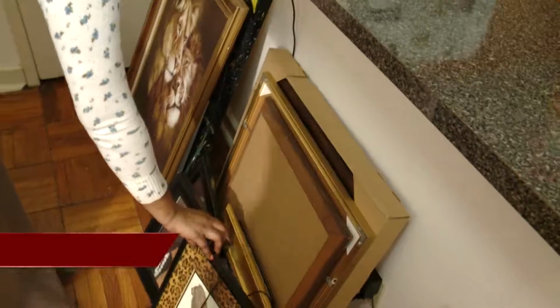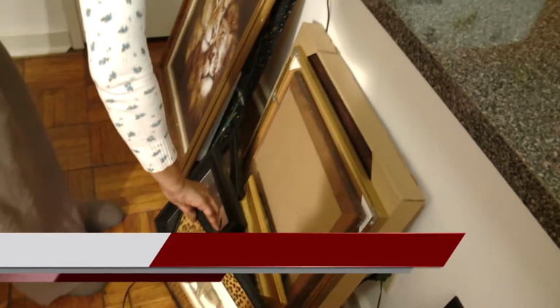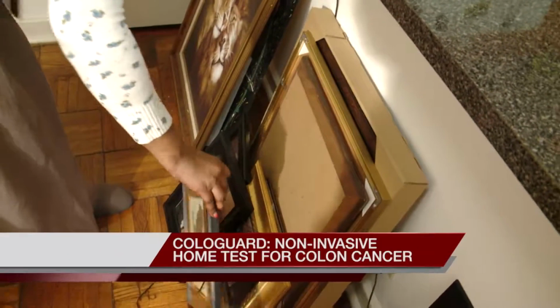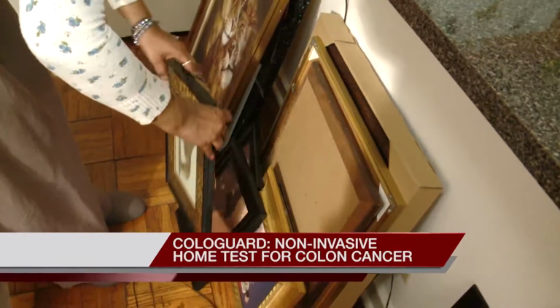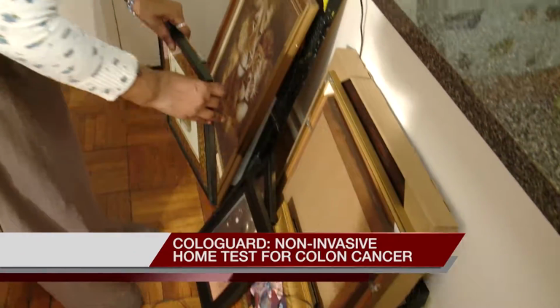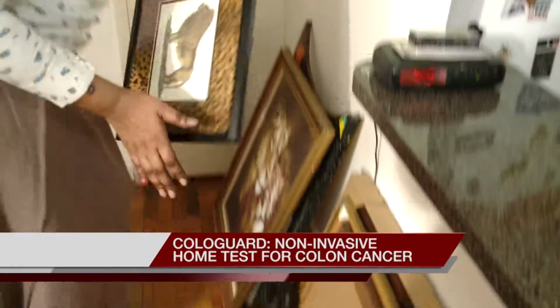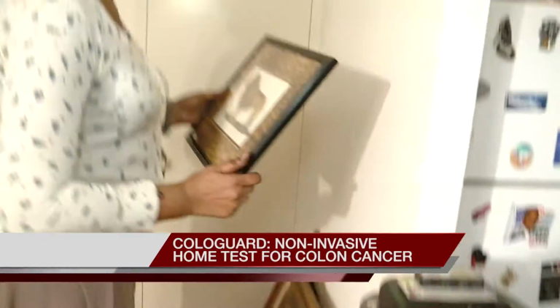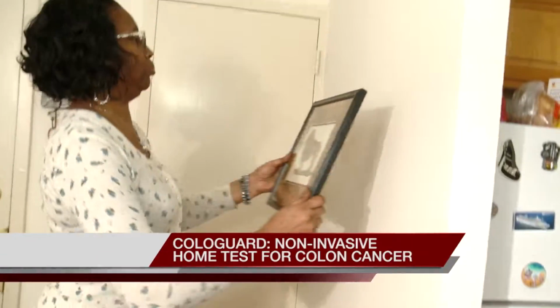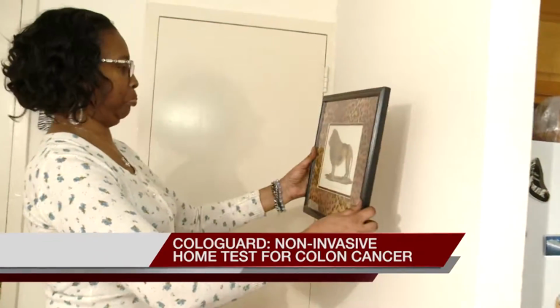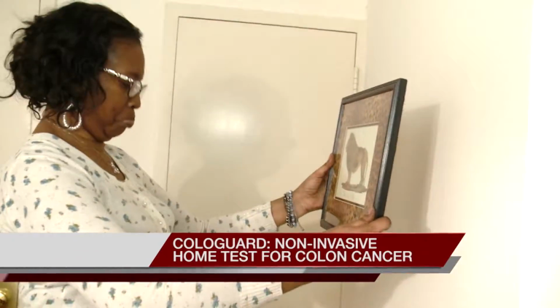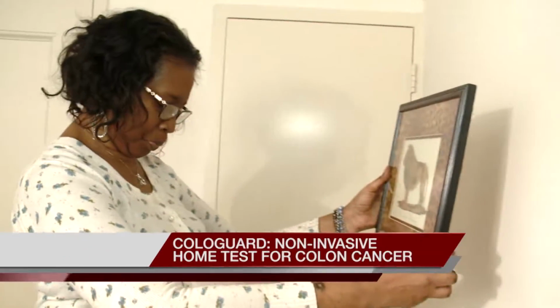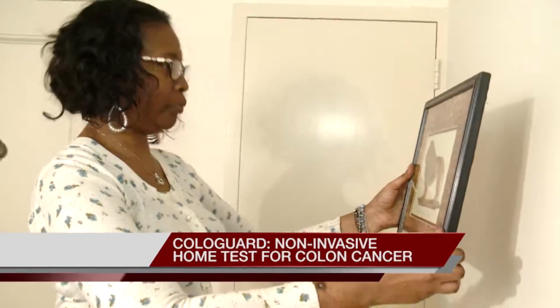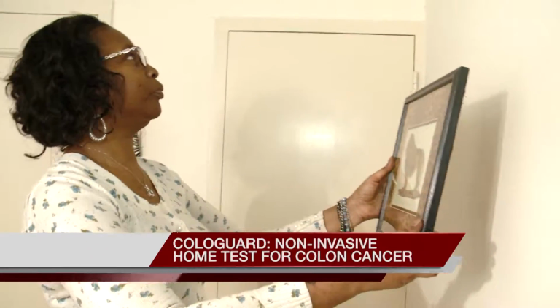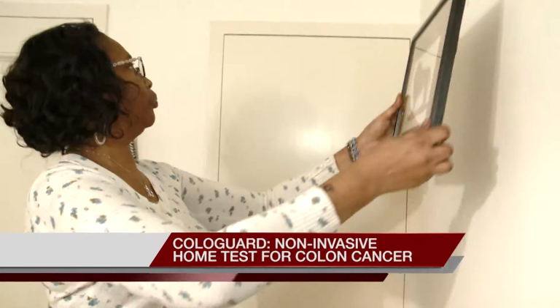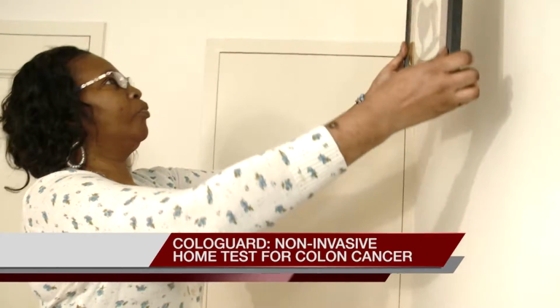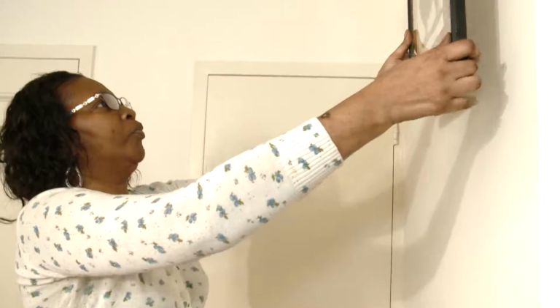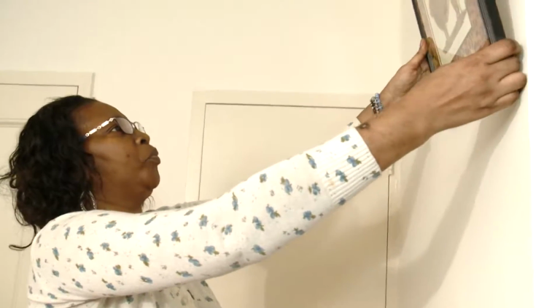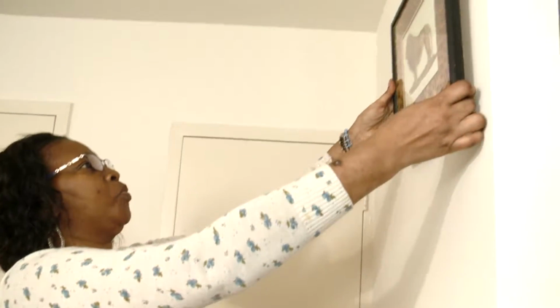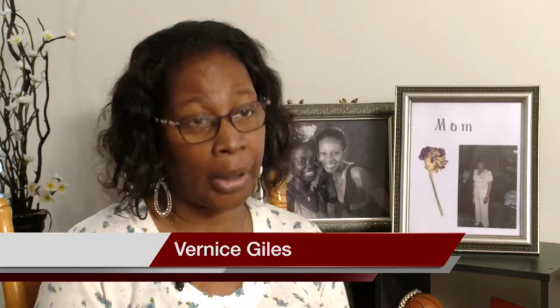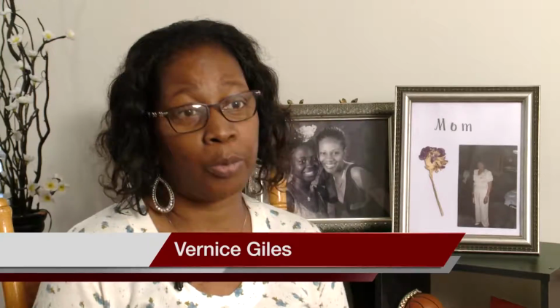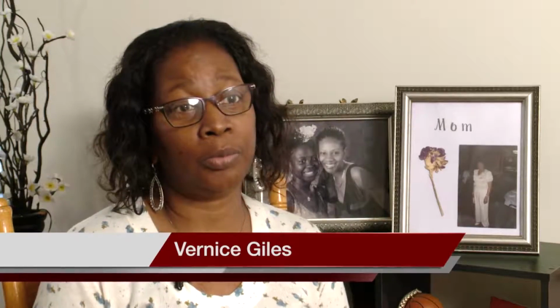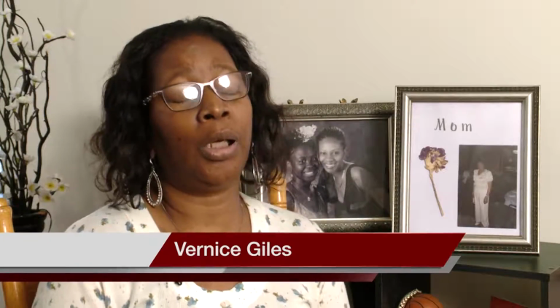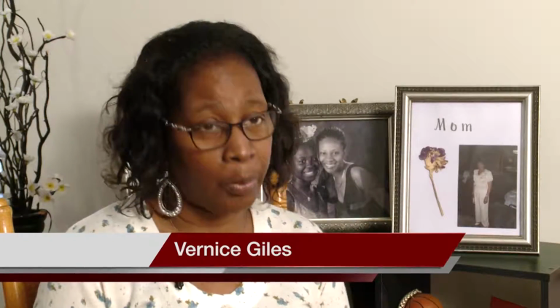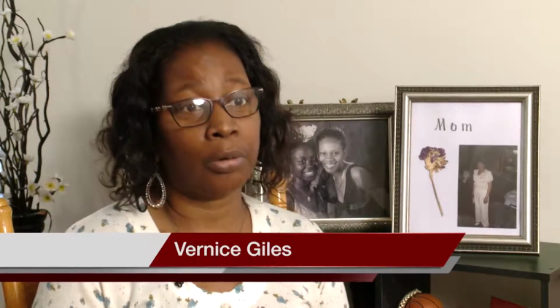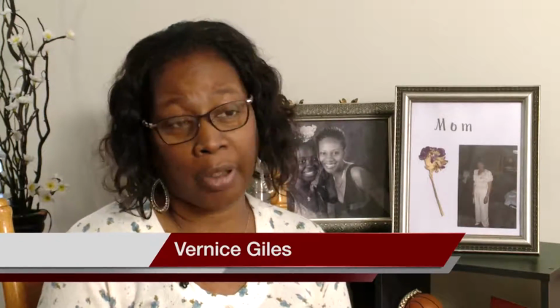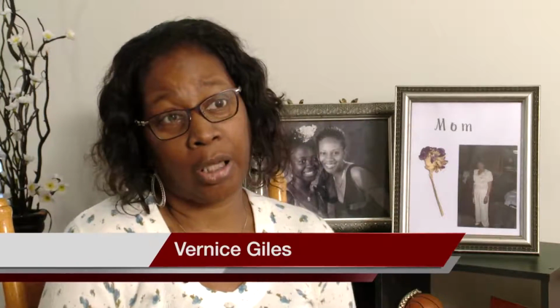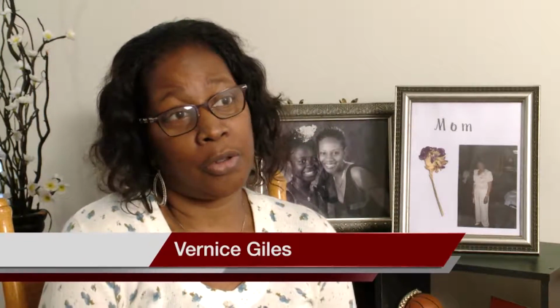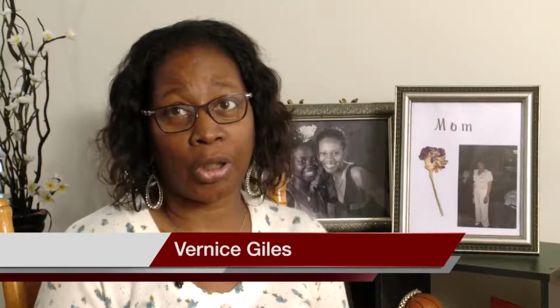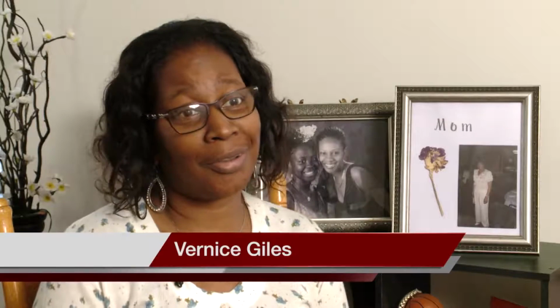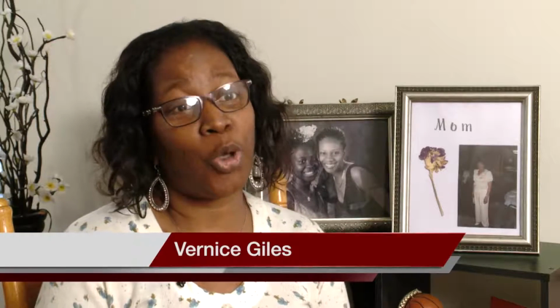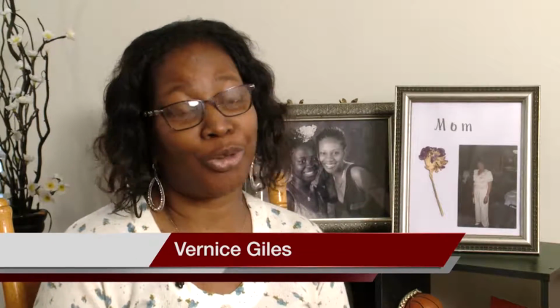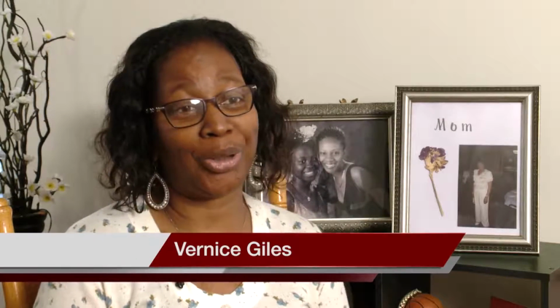If not for a colonoscopy three years ago, Vernice Giles might not be alive to move into her new home. Plain and simple, it's a matter of life and death. You just have to do it.